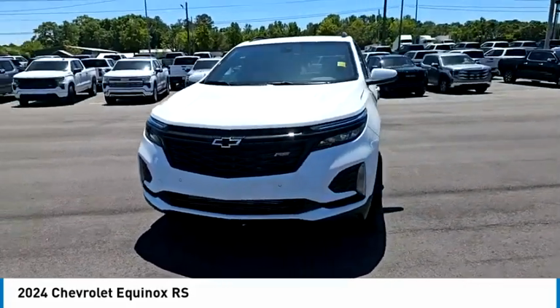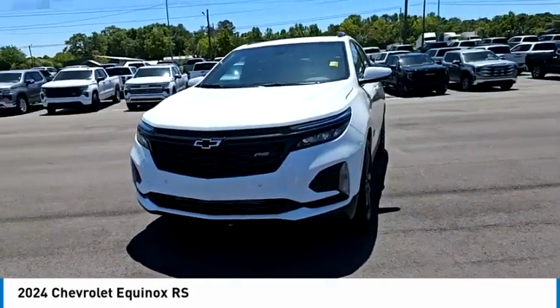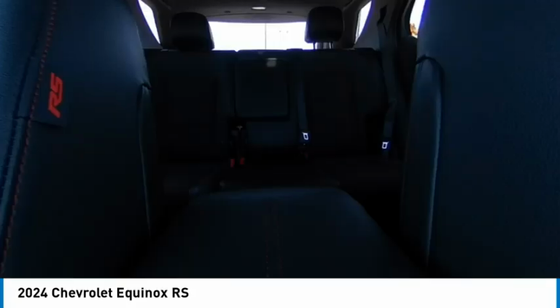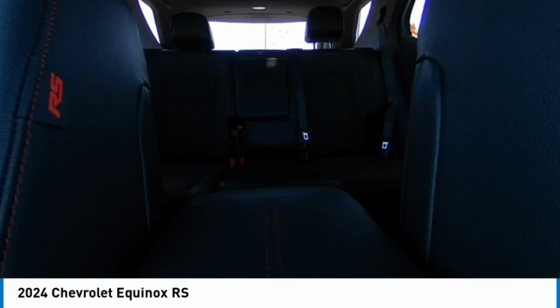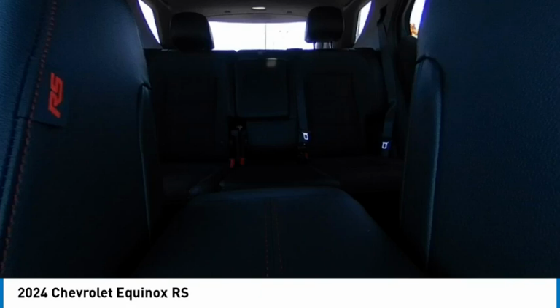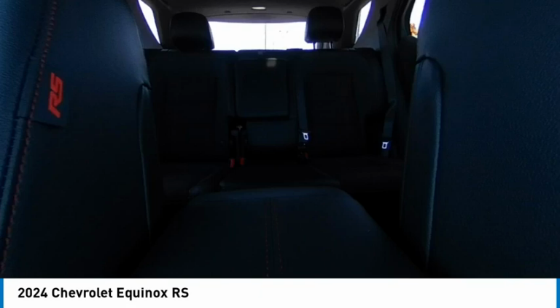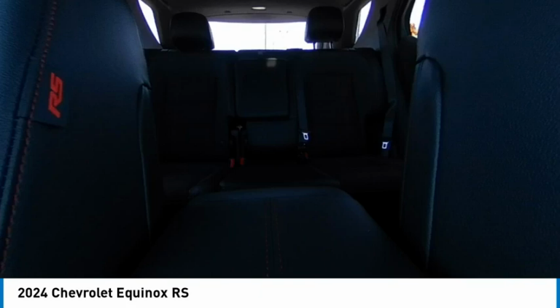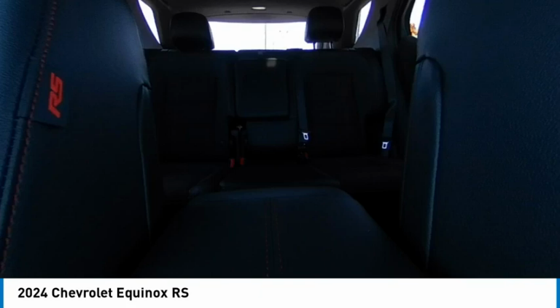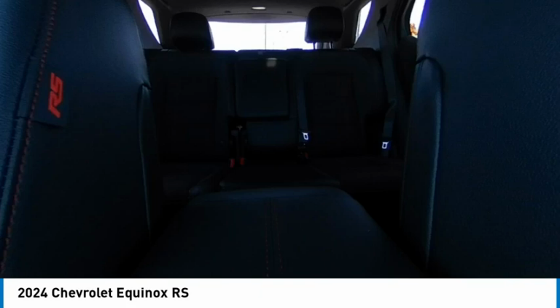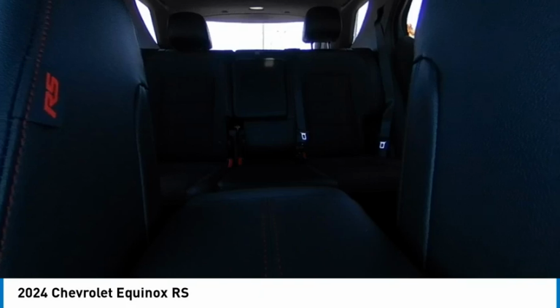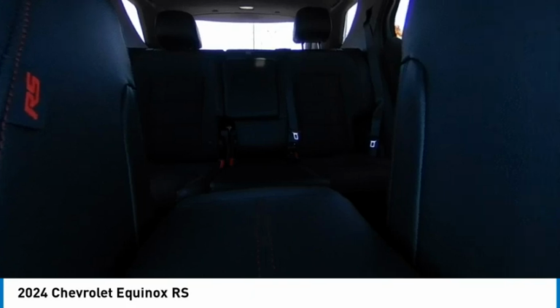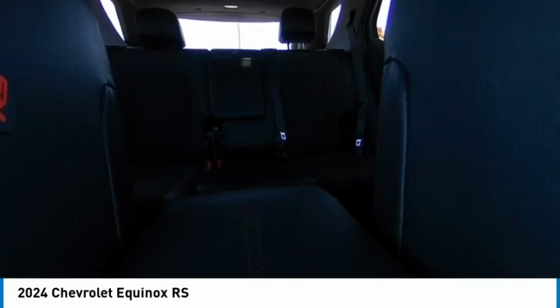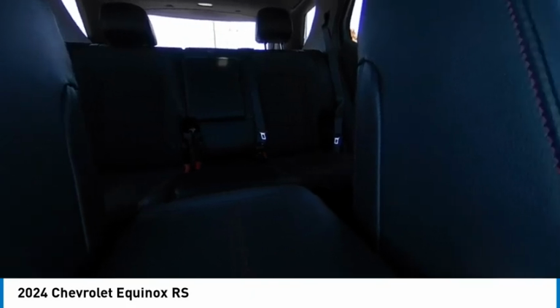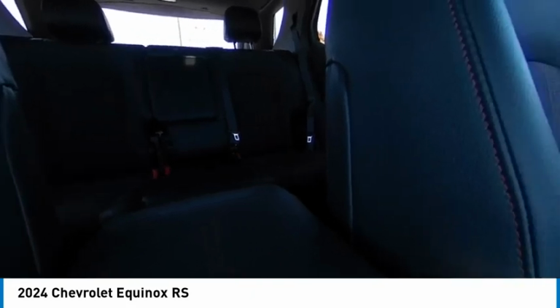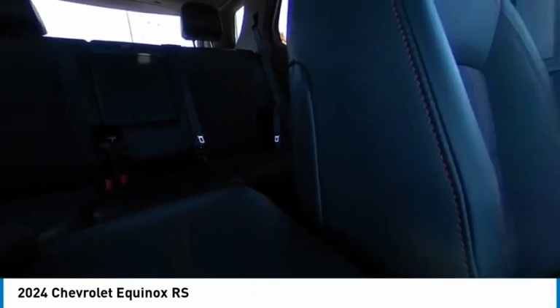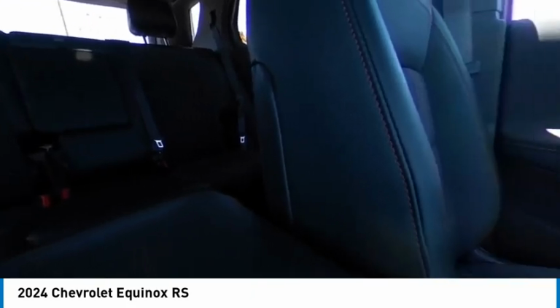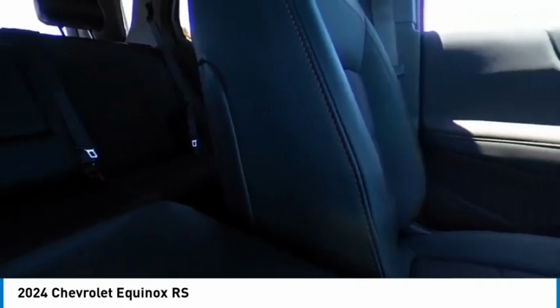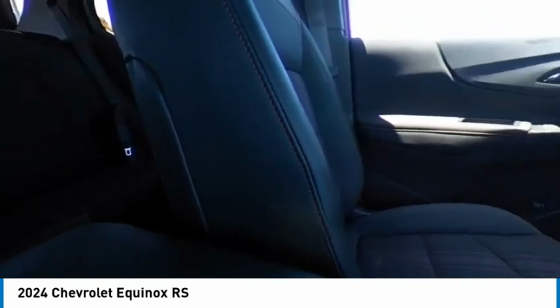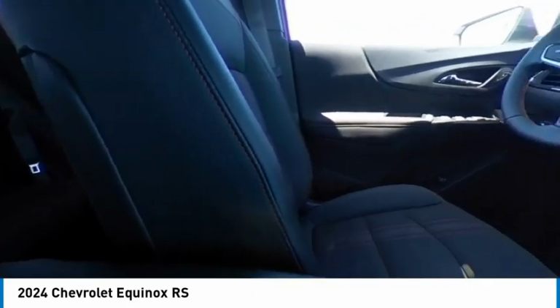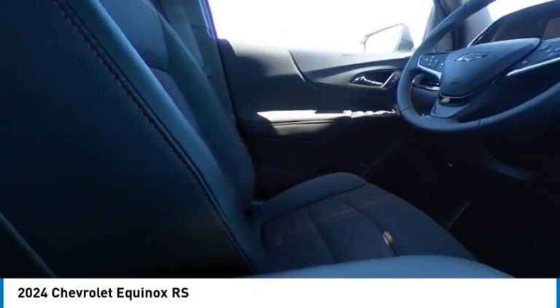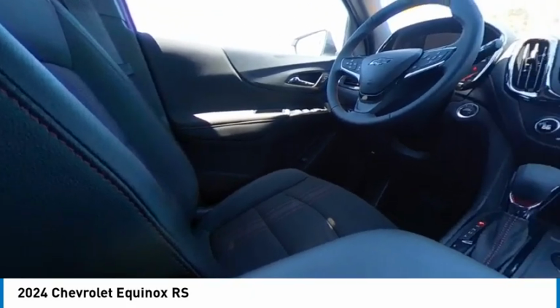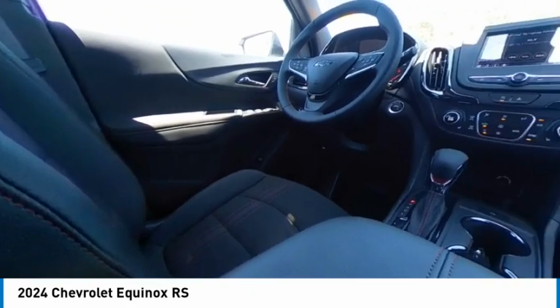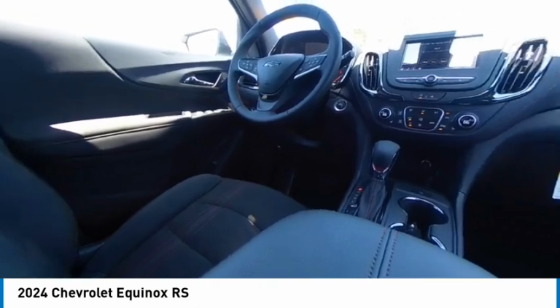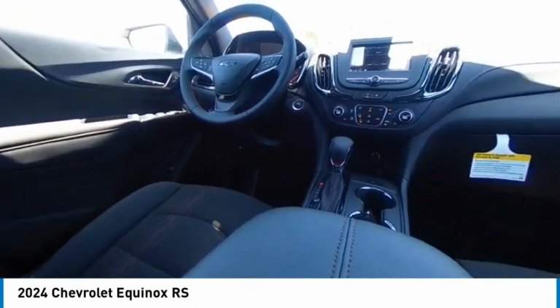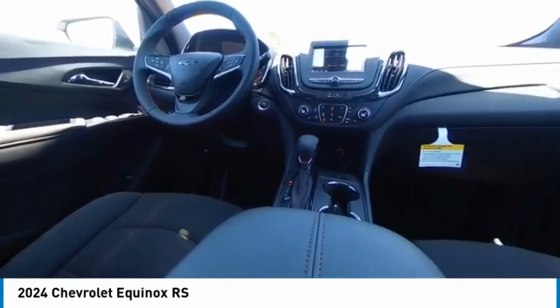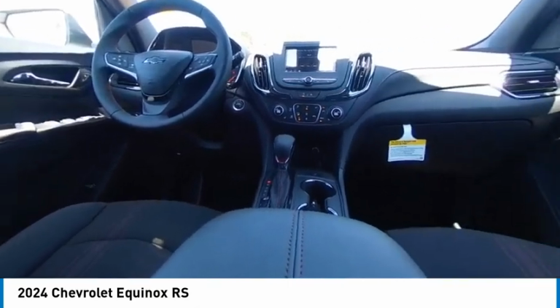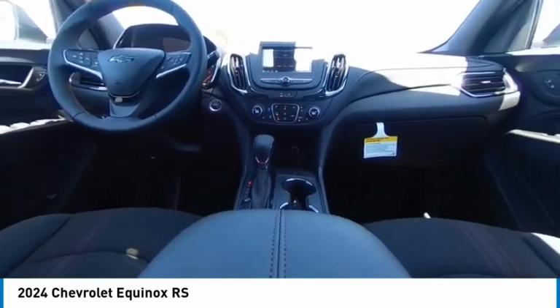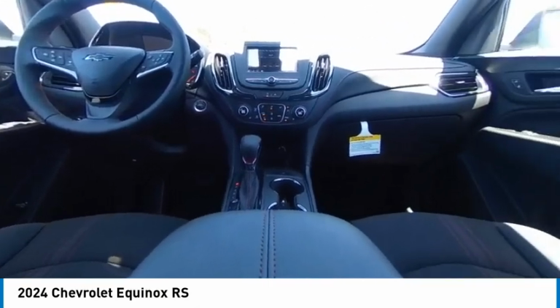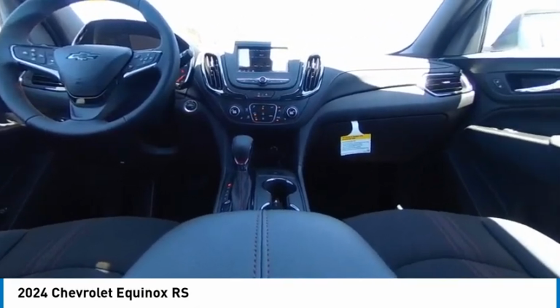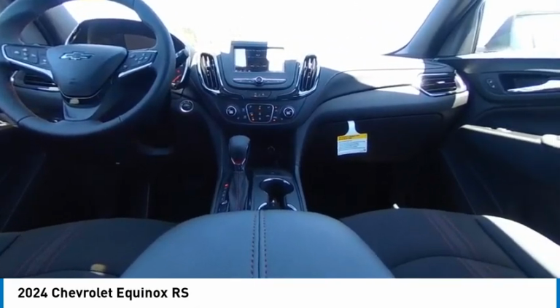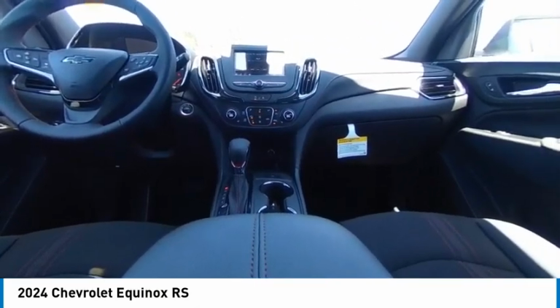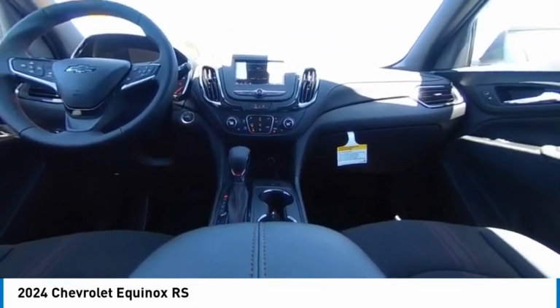Remote trunk release. If affordable style and reliability are what you're looking for, this vehicle couldn't be more perfect. Drive it today.